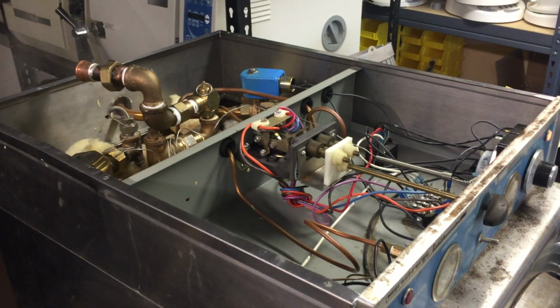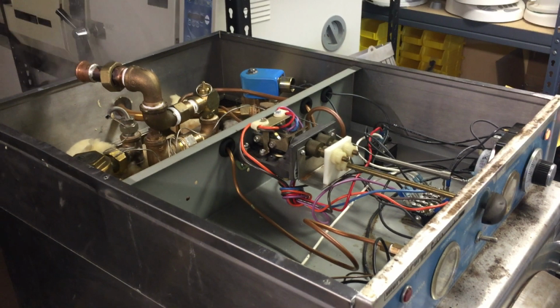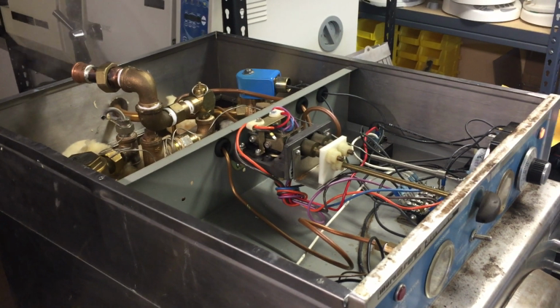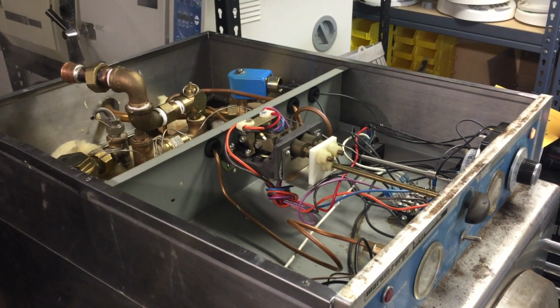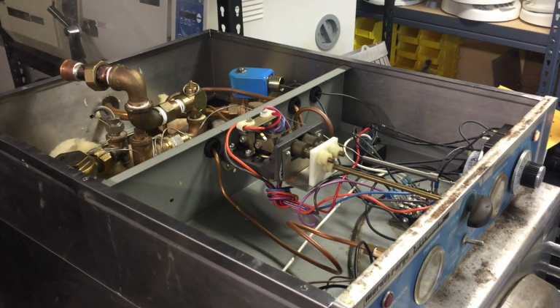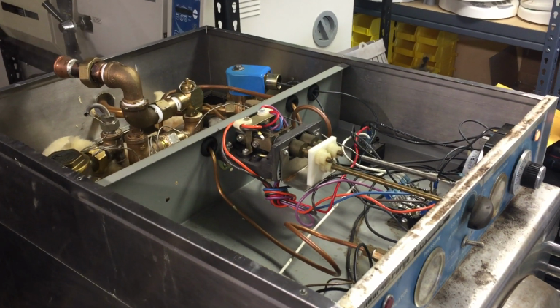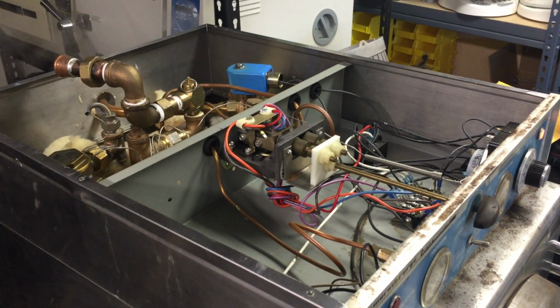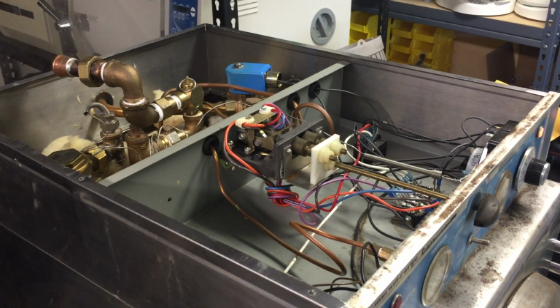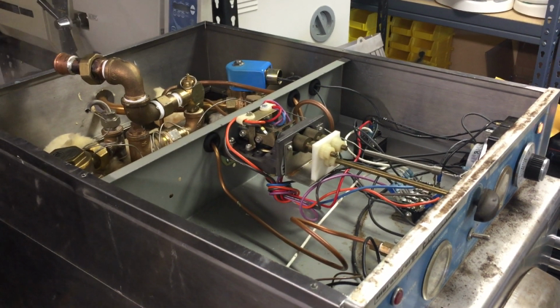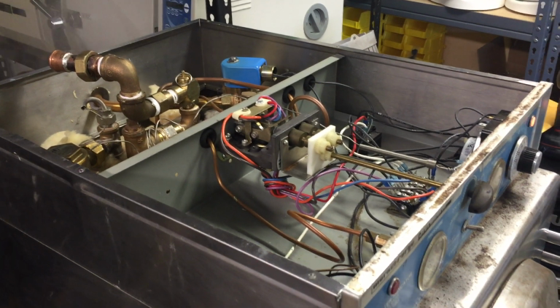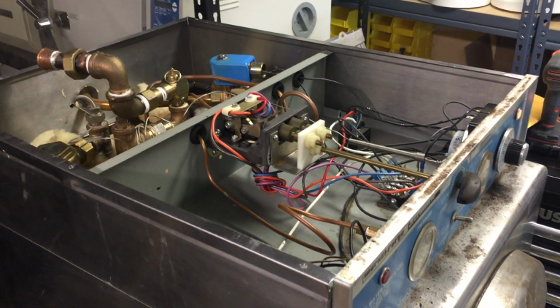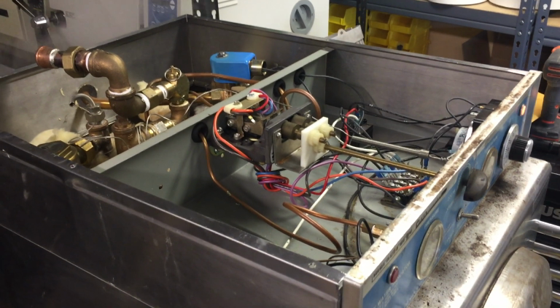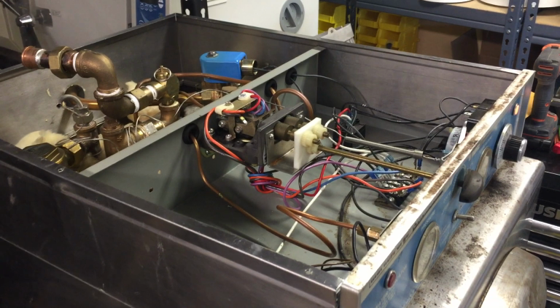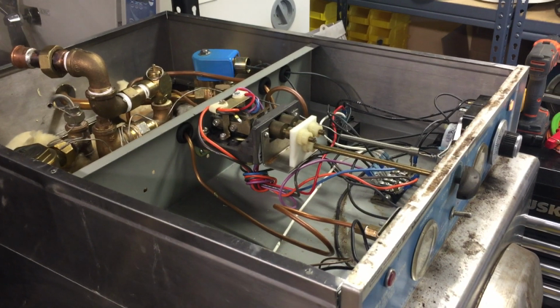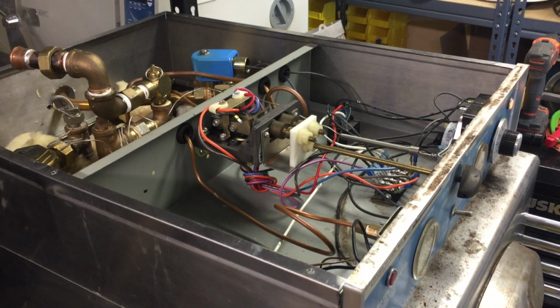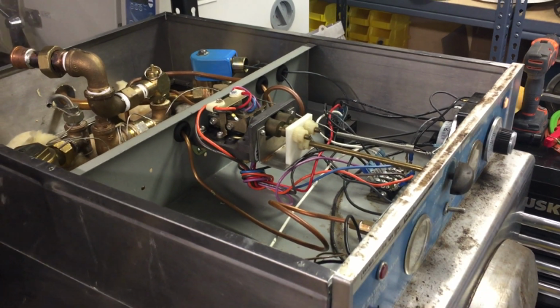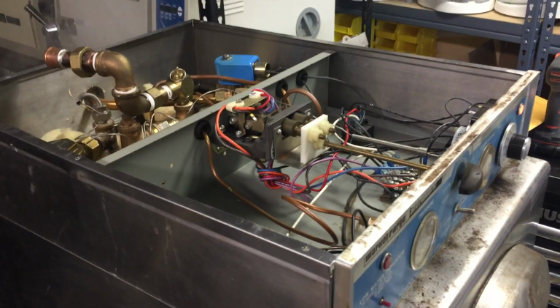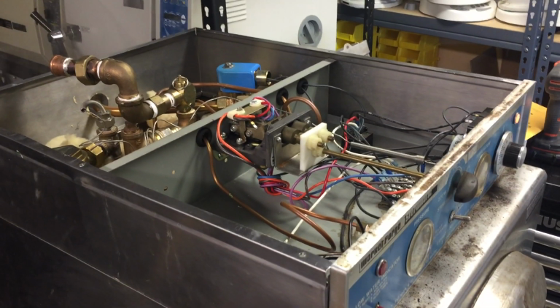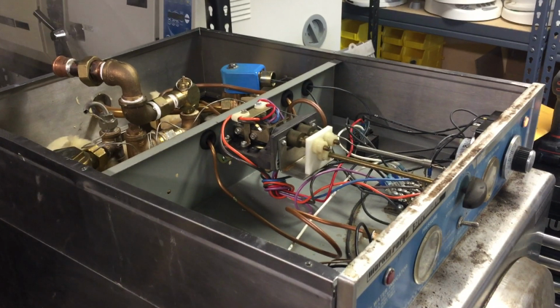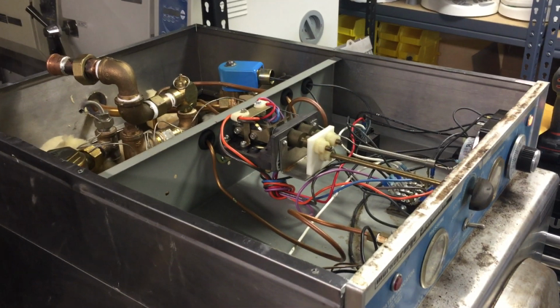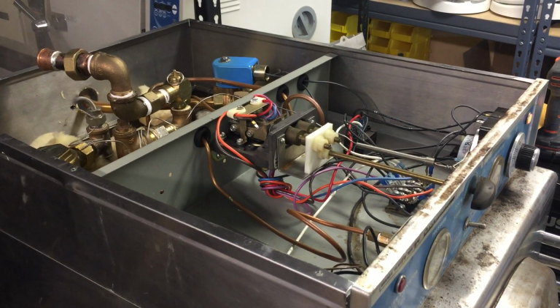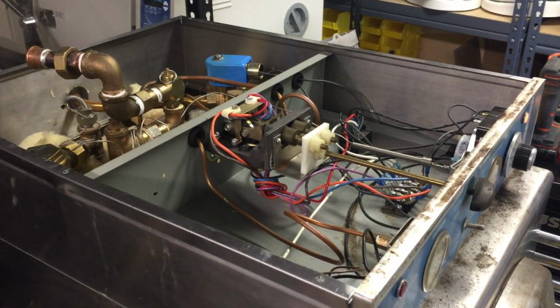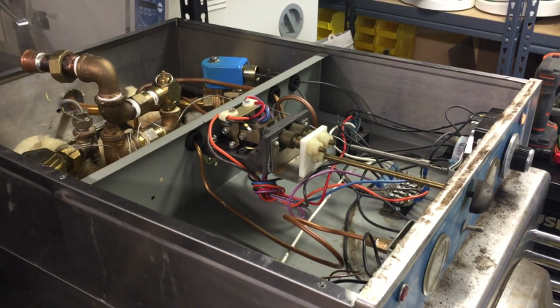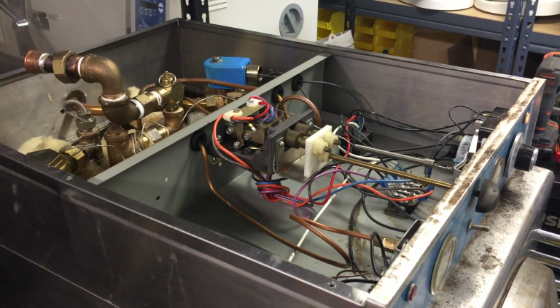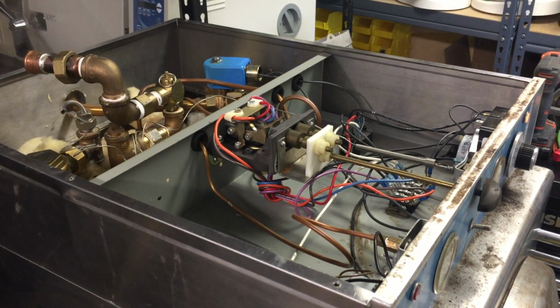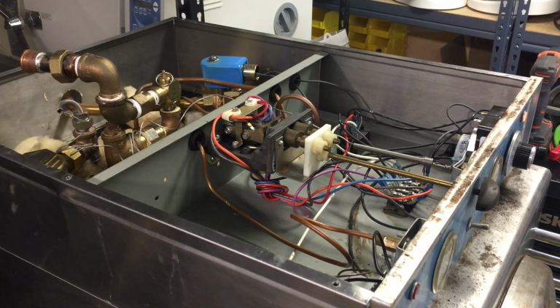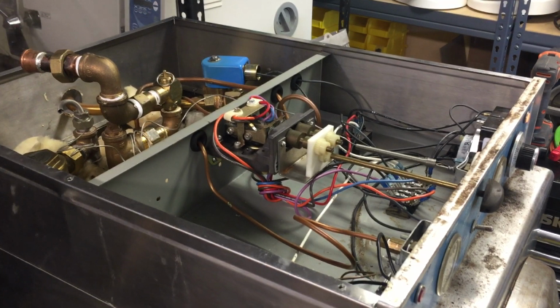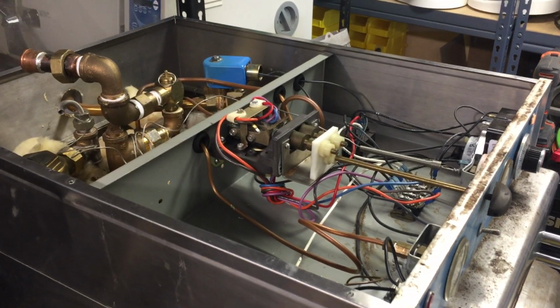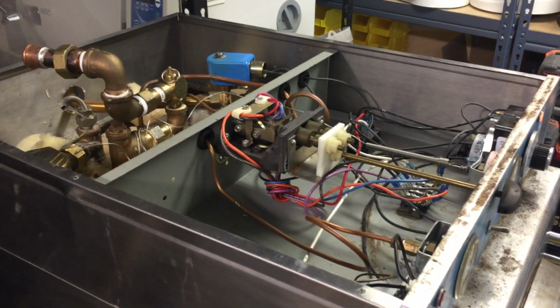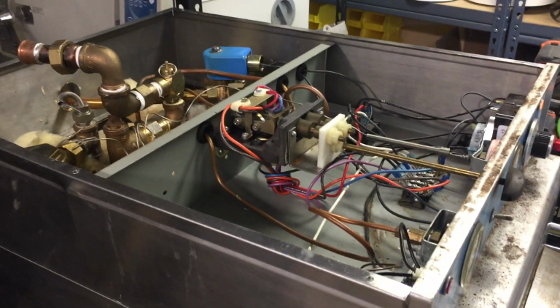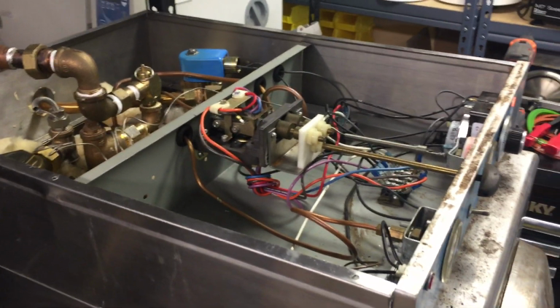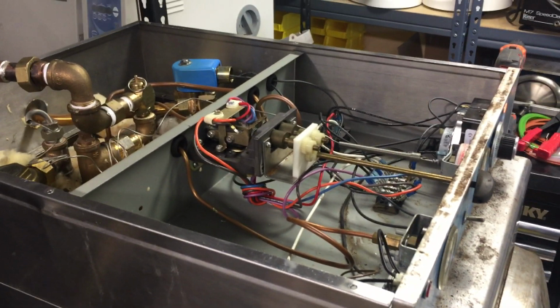Welcome to iSterilizer.com technical support. This video will show you how to repair the Market Forge Autoplay. Market Forge is very good for laboratory applications.